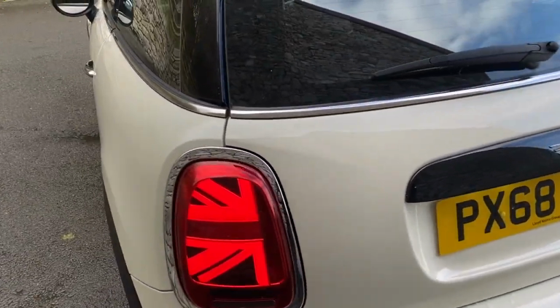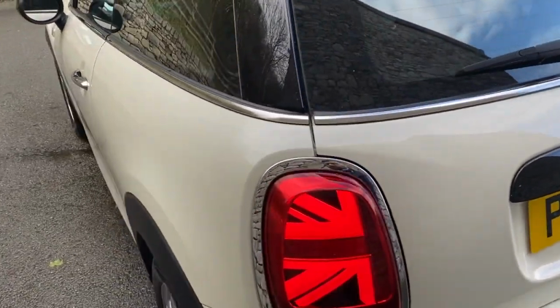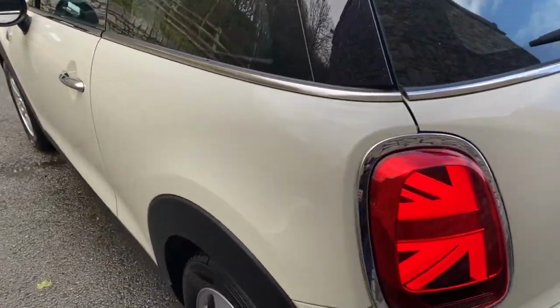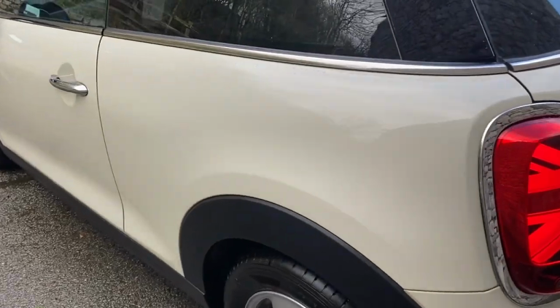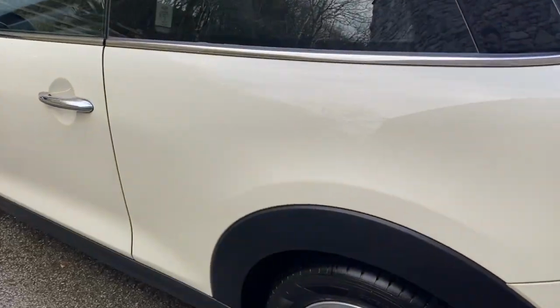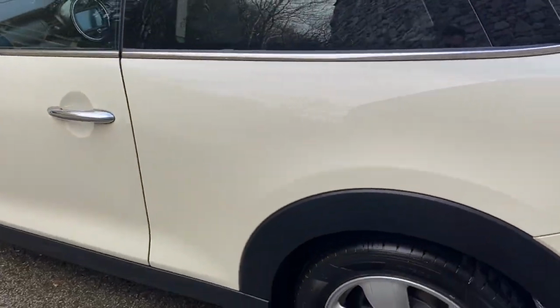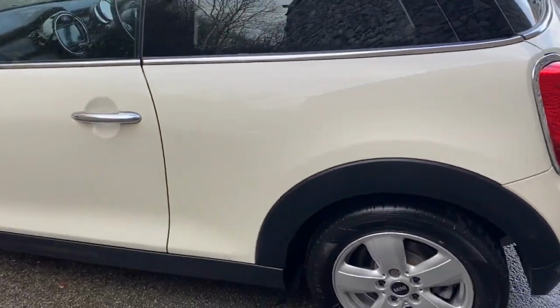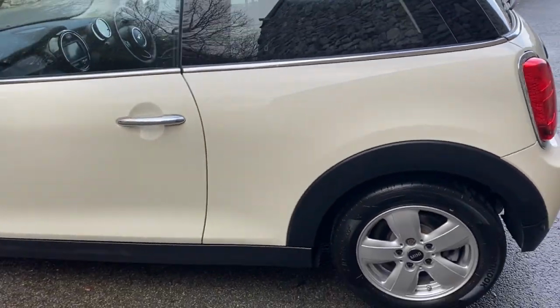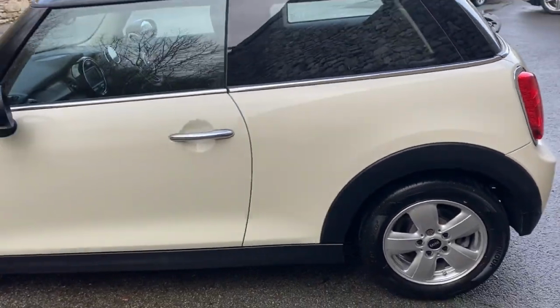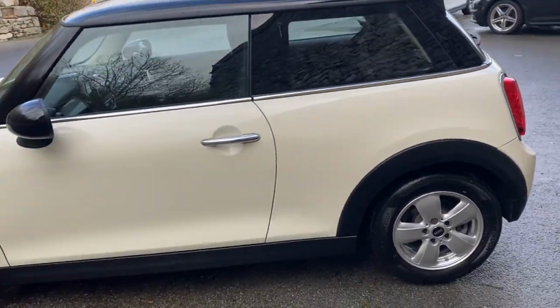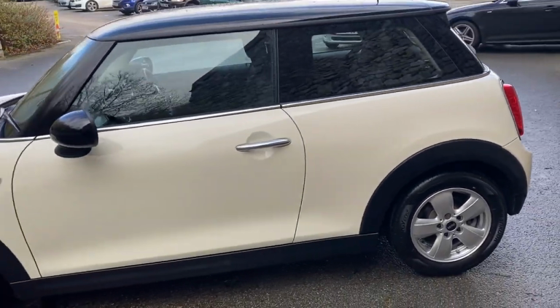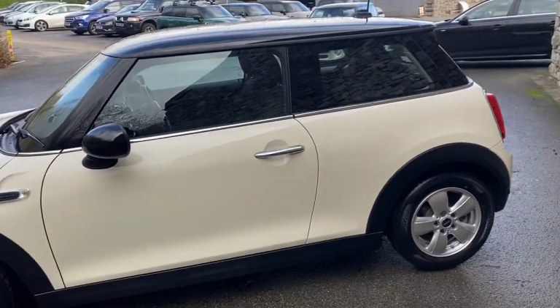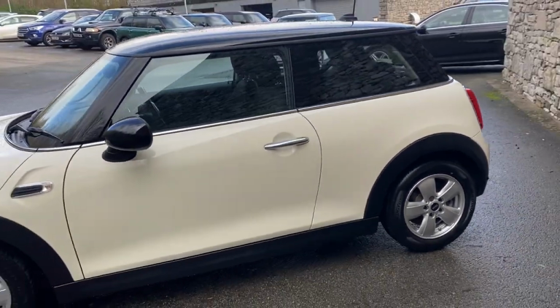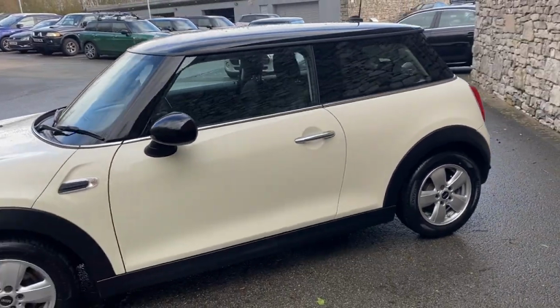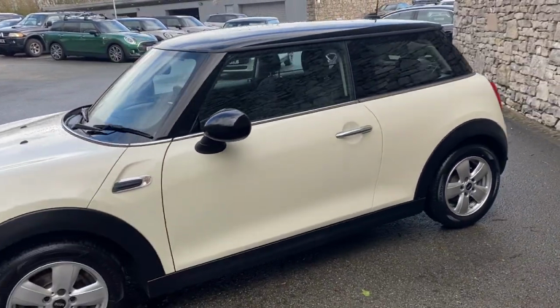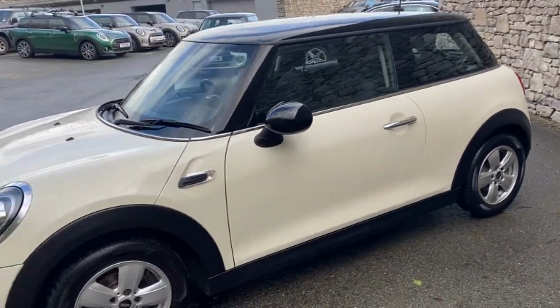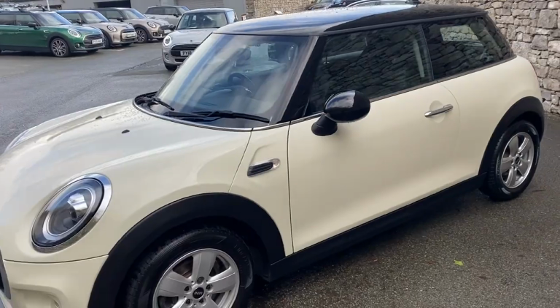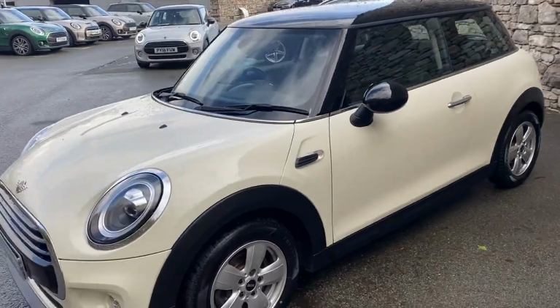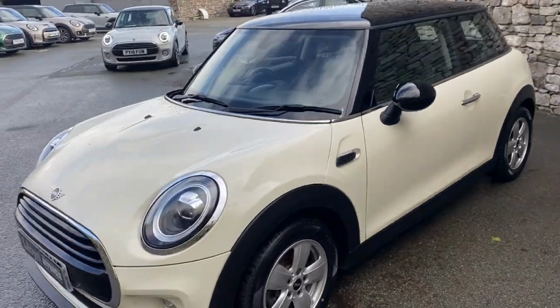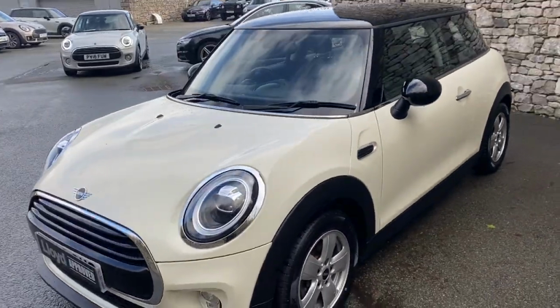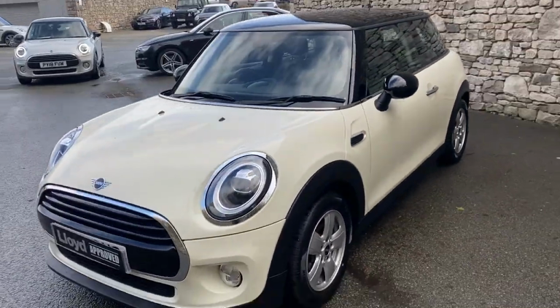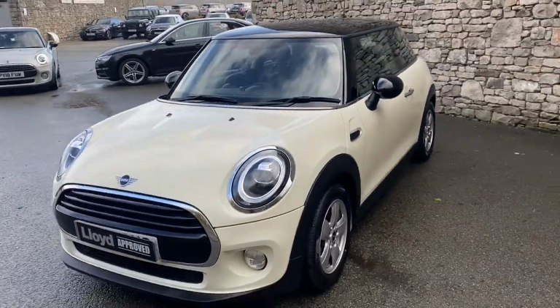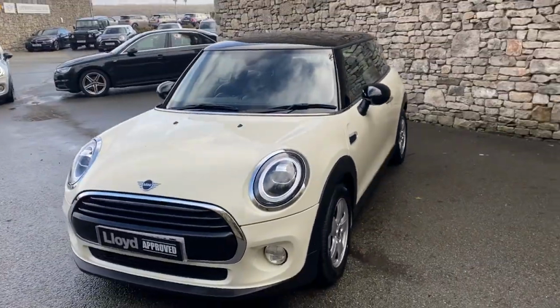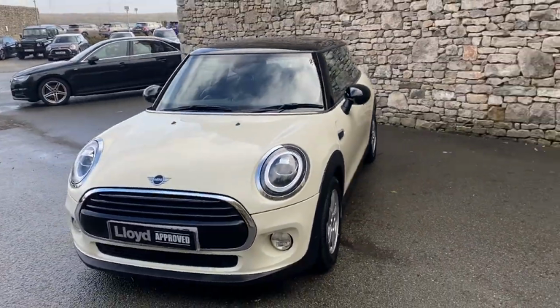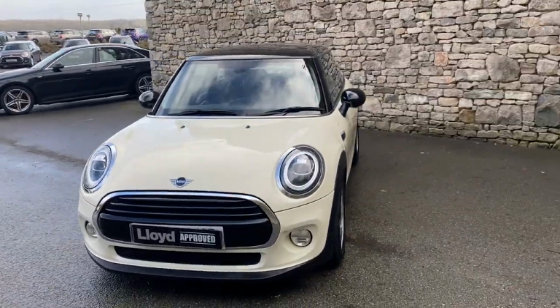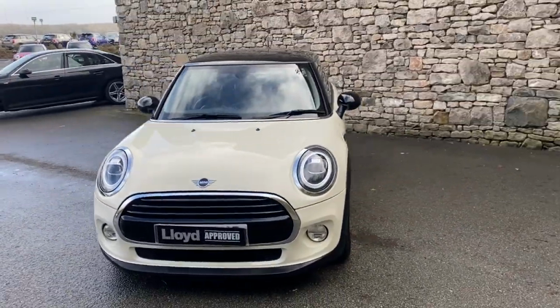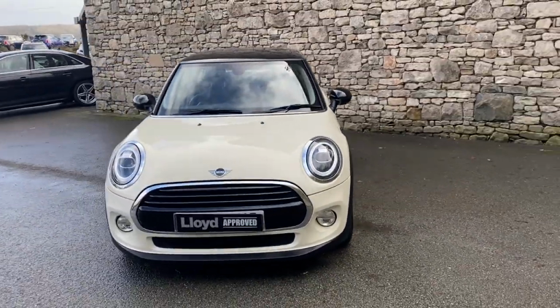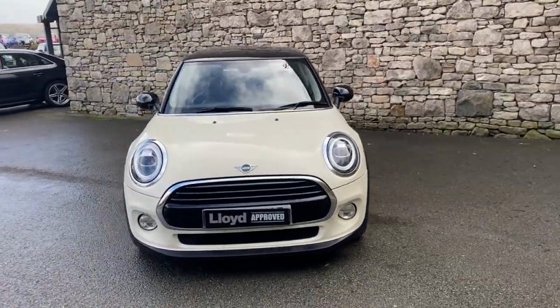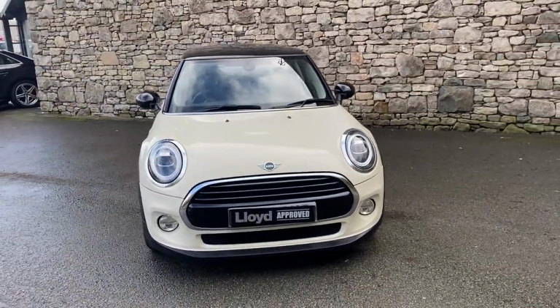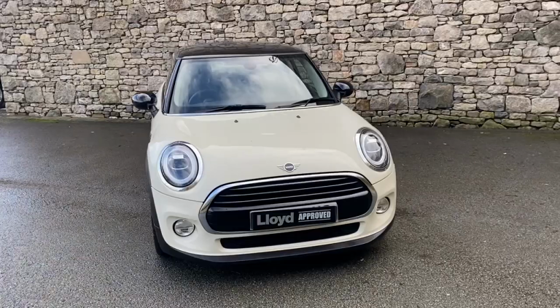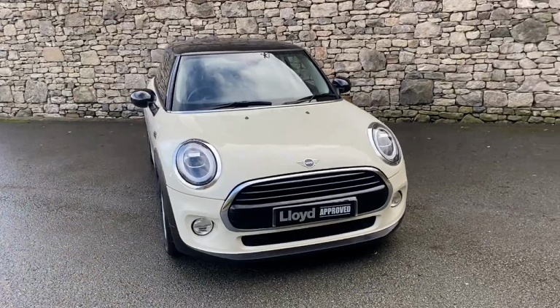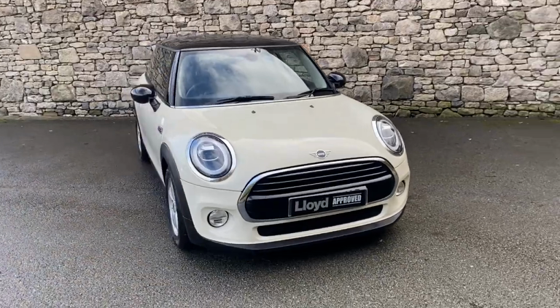All in all it is a lovely example of a Mini Cooper. If this is something that interests you, please do not hesitate to contact us here at South Lakes — the number is 015395 34007.